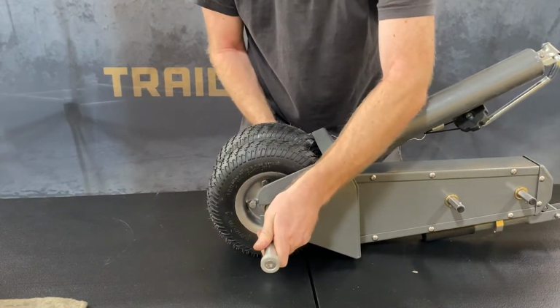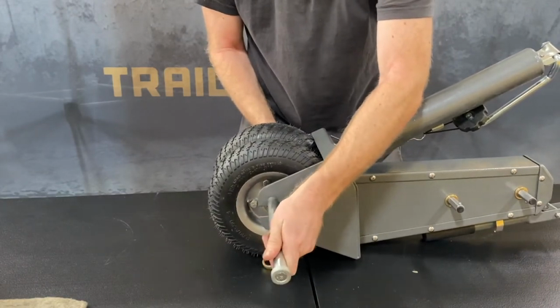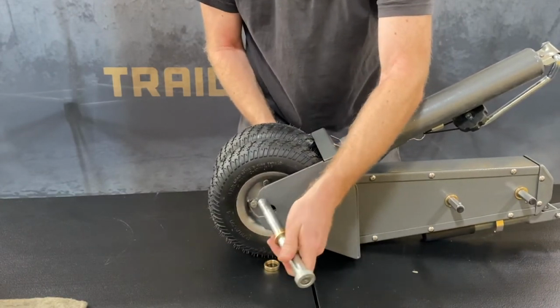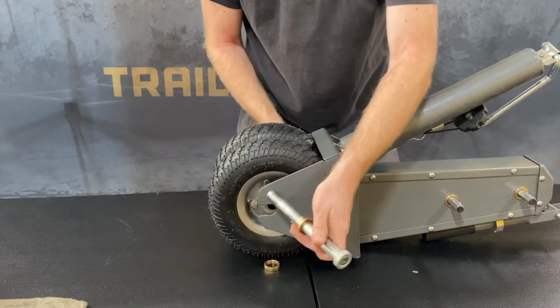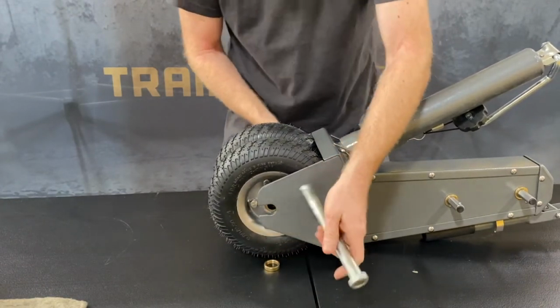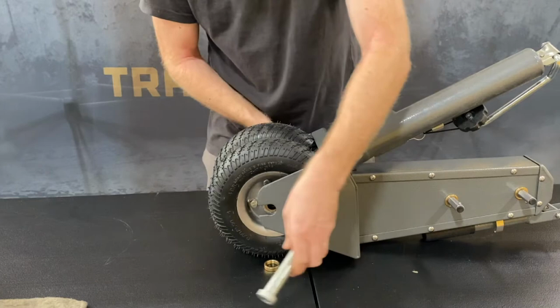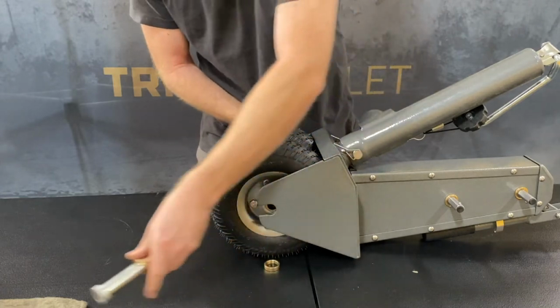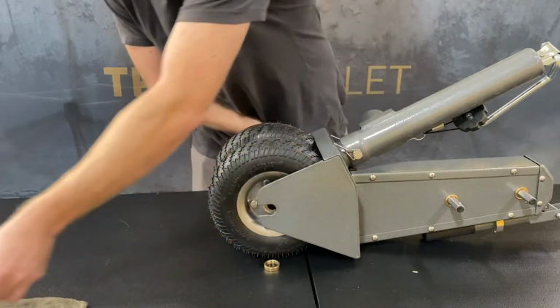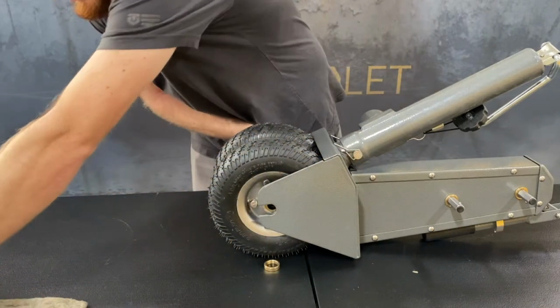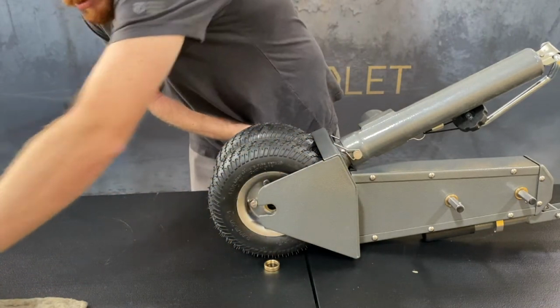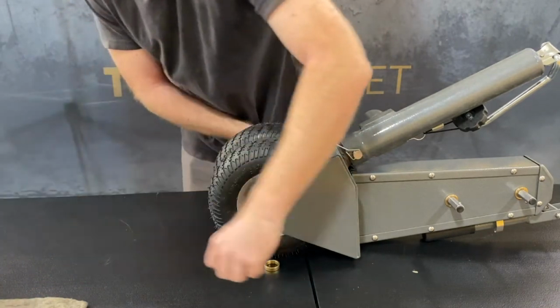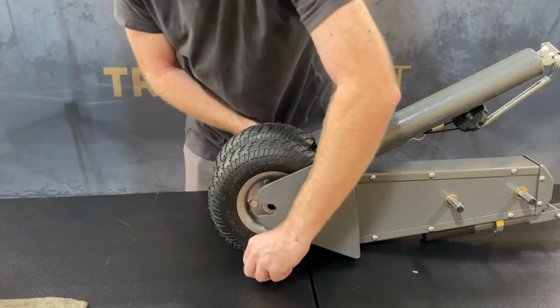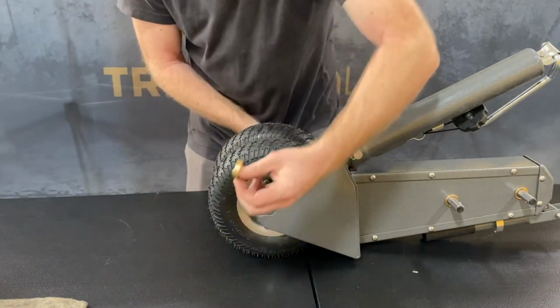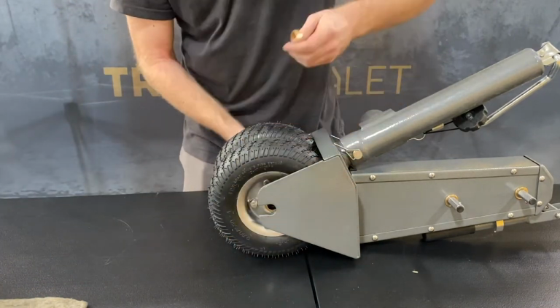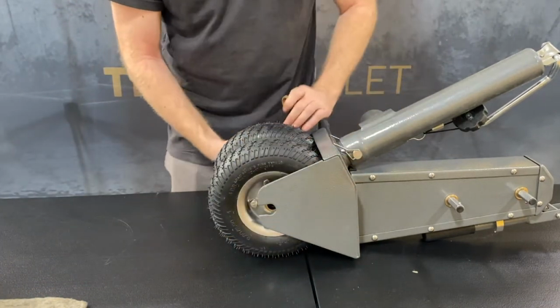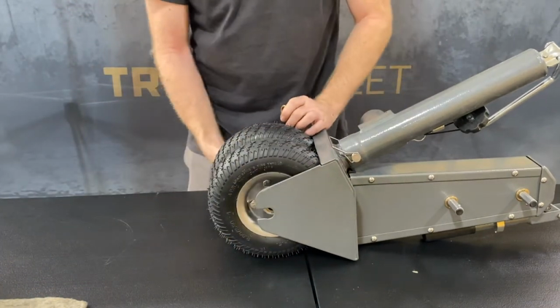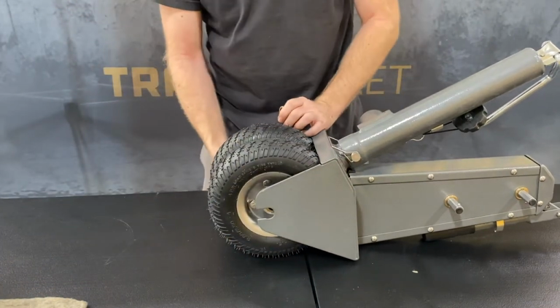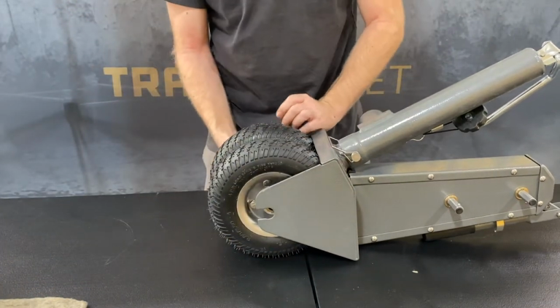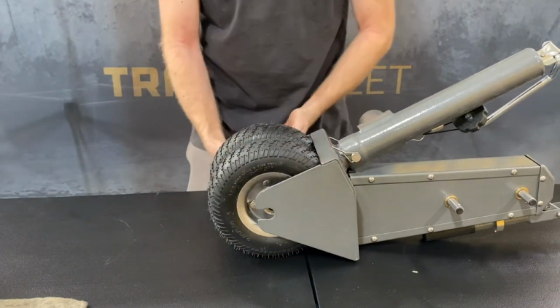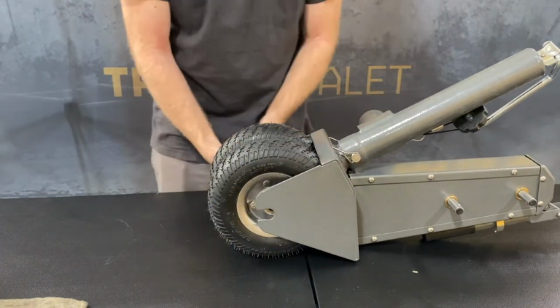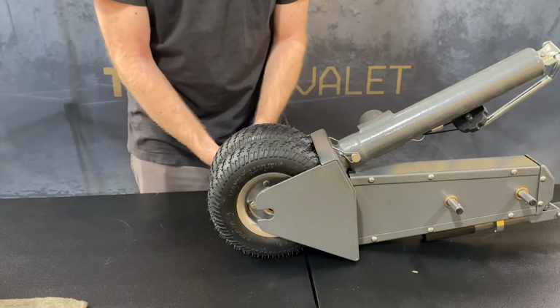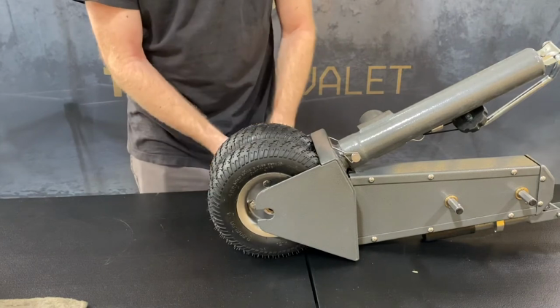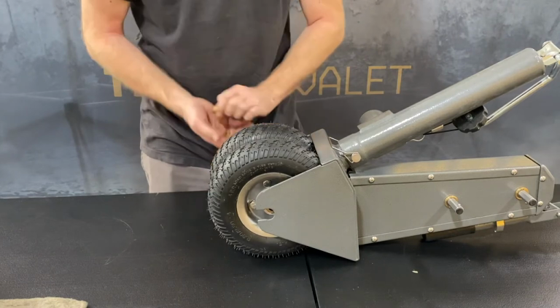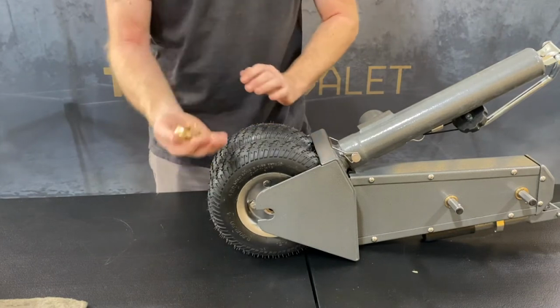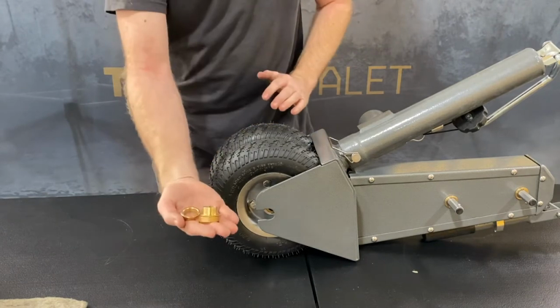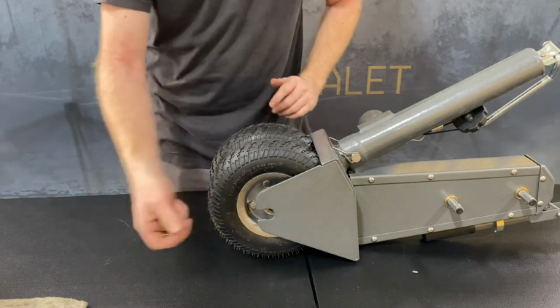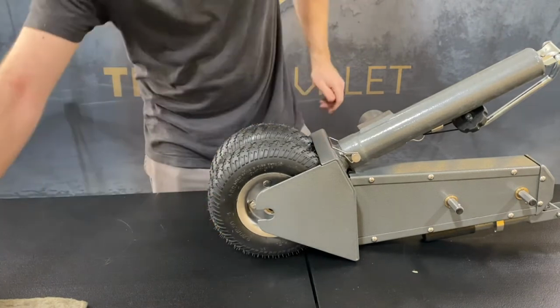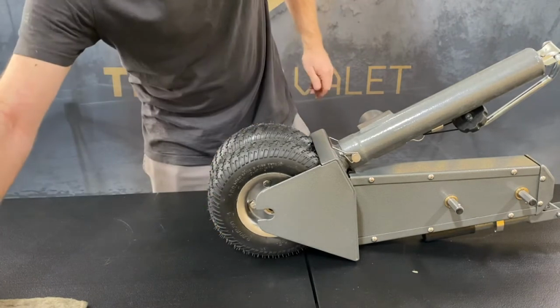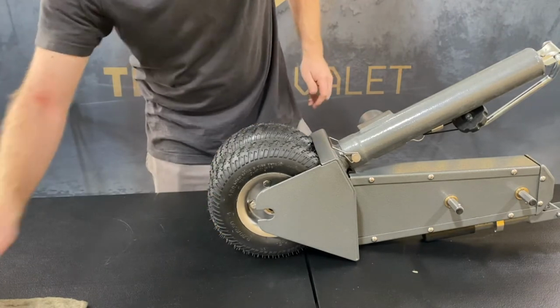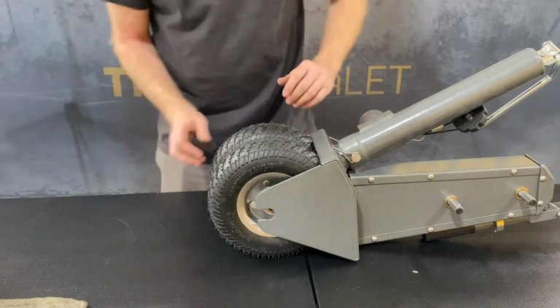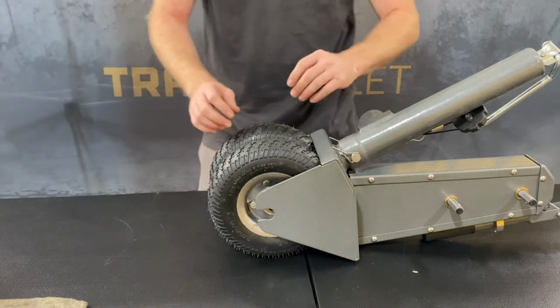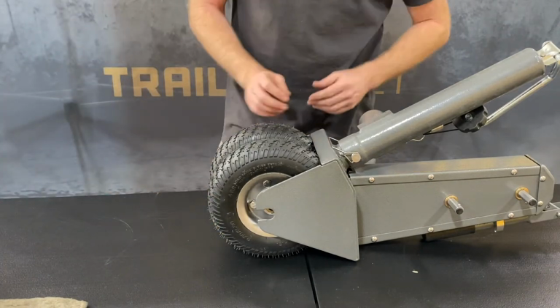Once you've slid out the axle, your brass bushings should drop out on both sides. Remove all of the brass bushings and spacers.